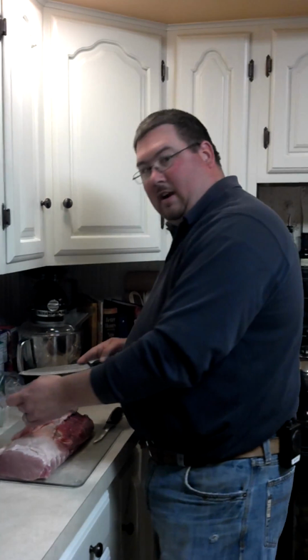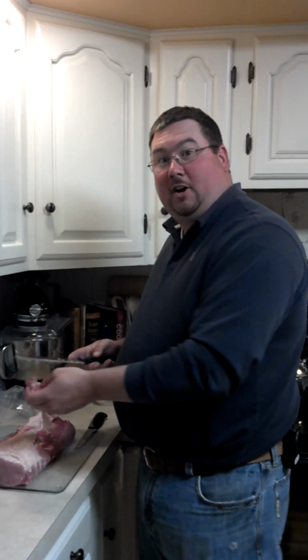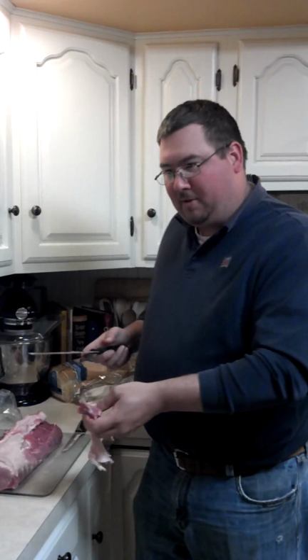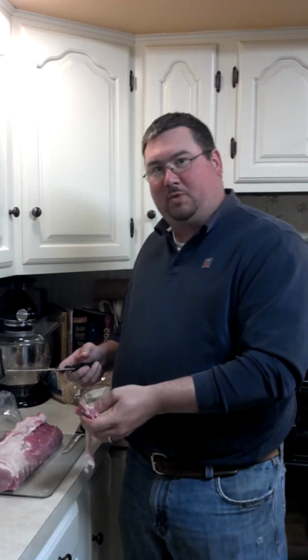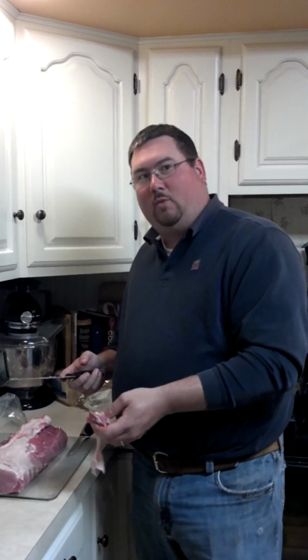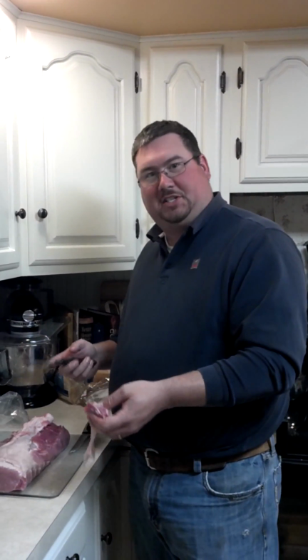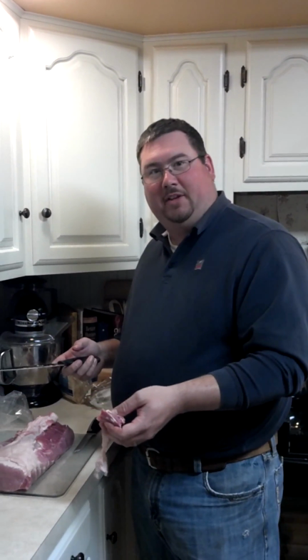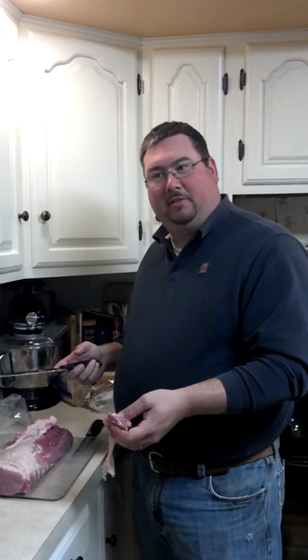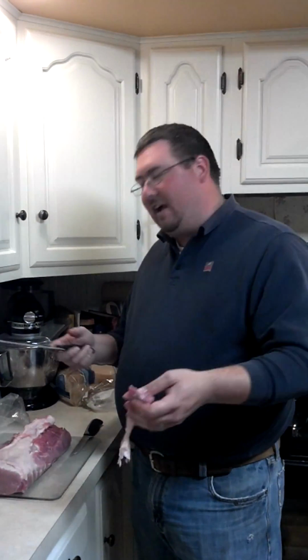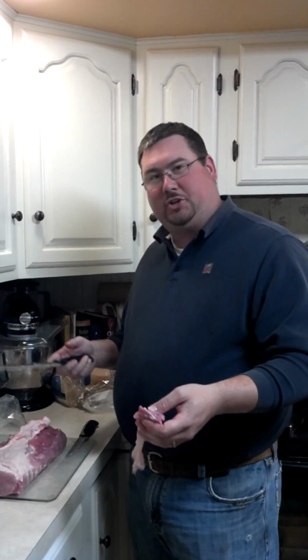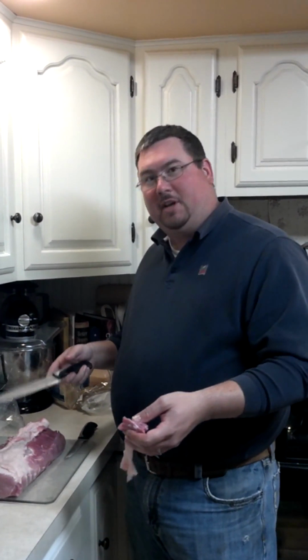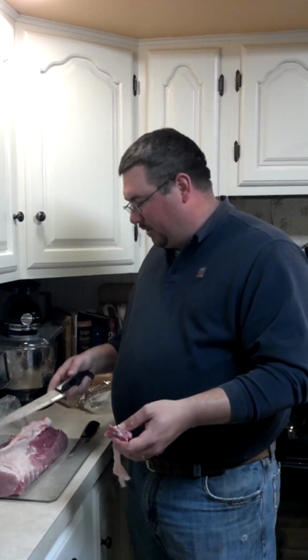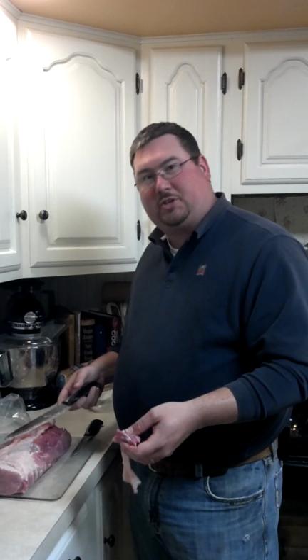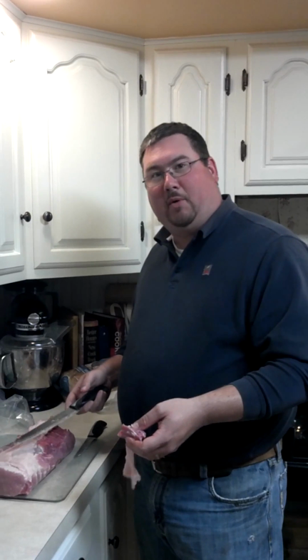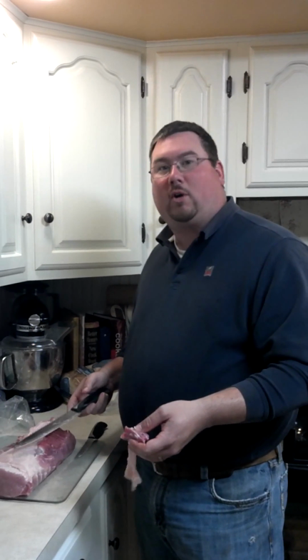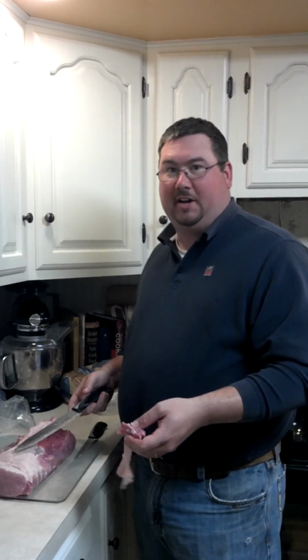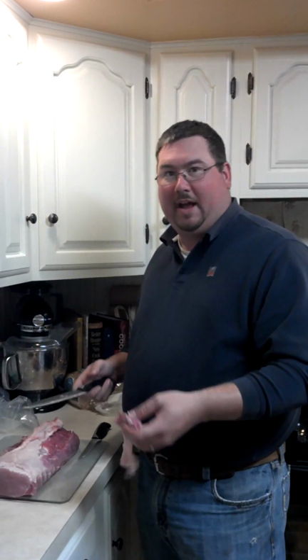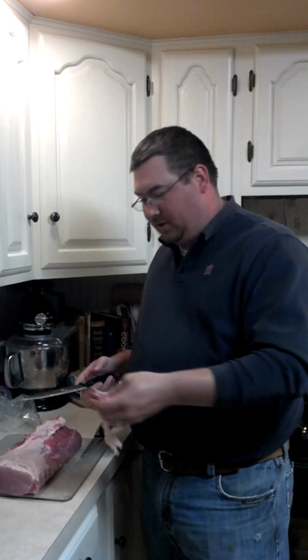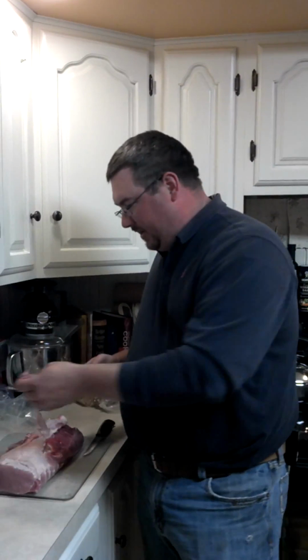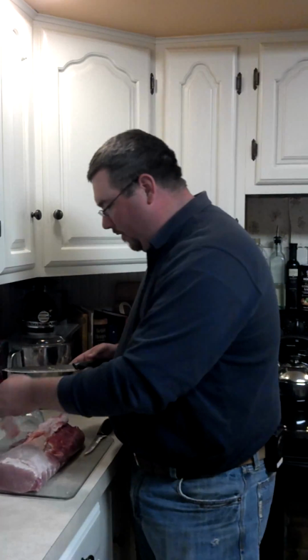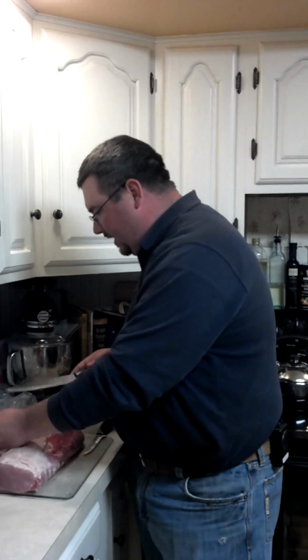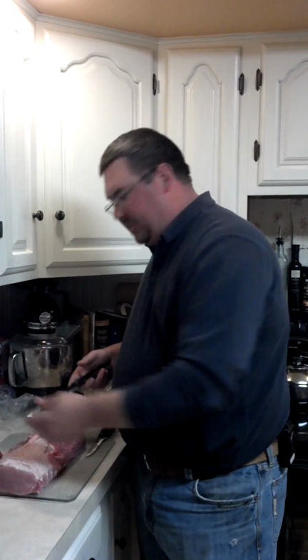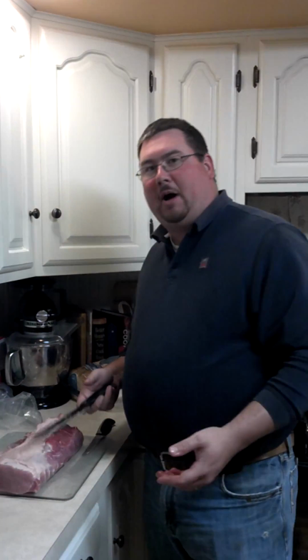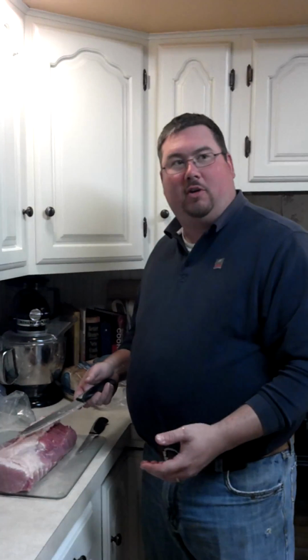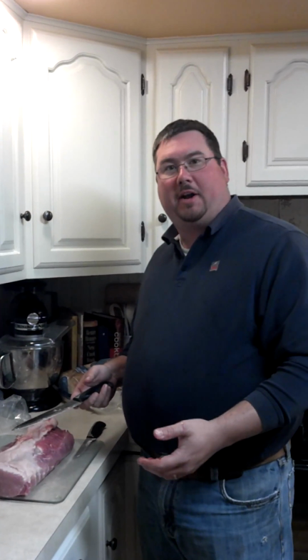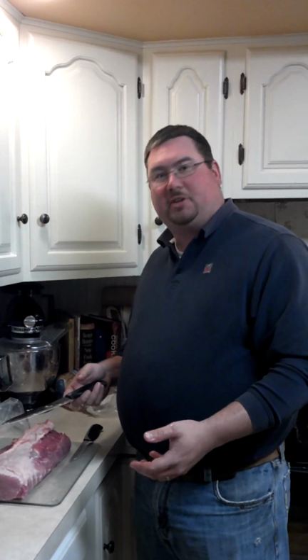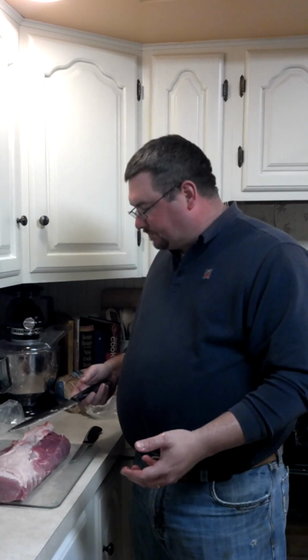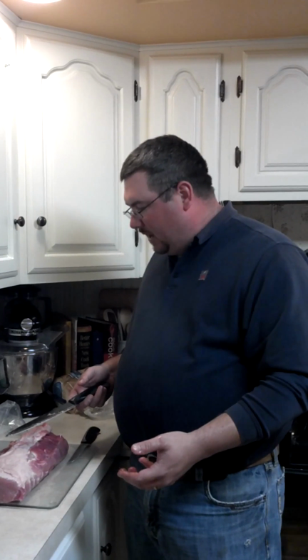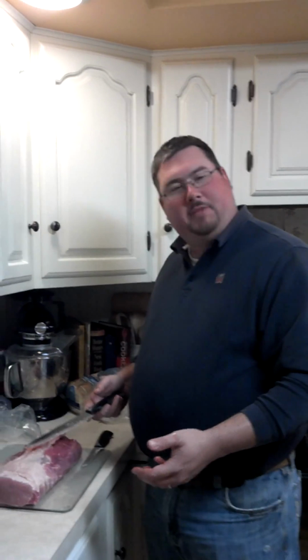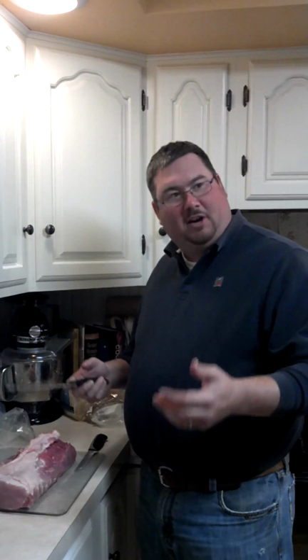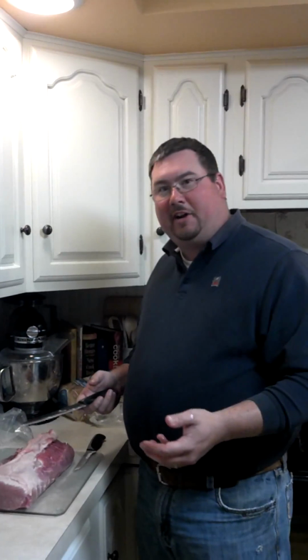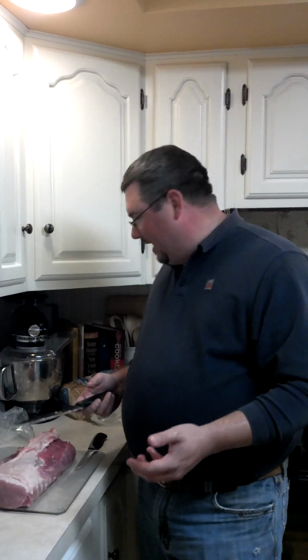Alright, so everybody keeps wondering what pink slime is and finely textured lean beef. We're going to demonstrate a little bit with a pork loin tonight what actually goes on here. This is a 7-pound pork loin we bought at Meyers. They're on sale for $1.89 a pound.